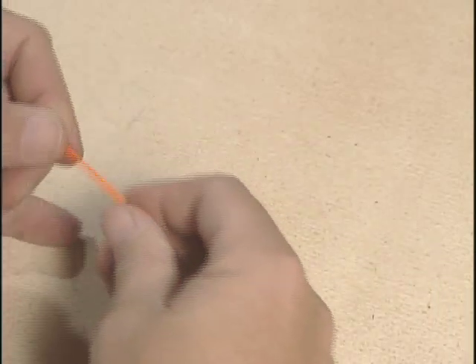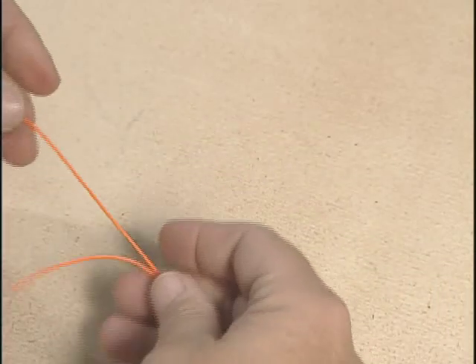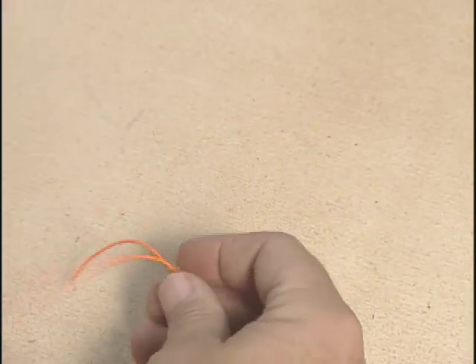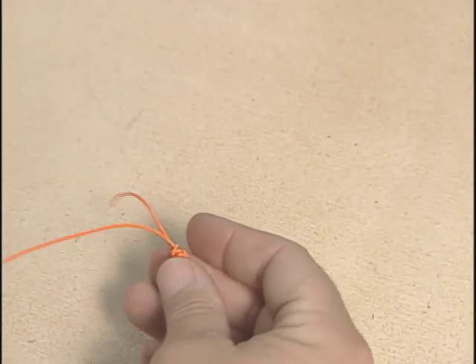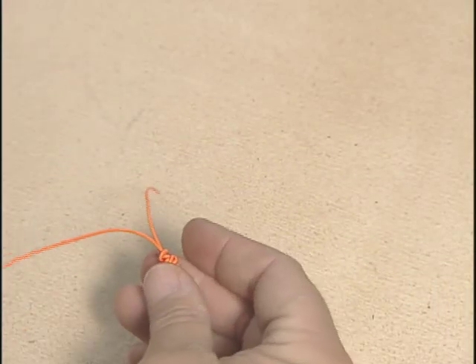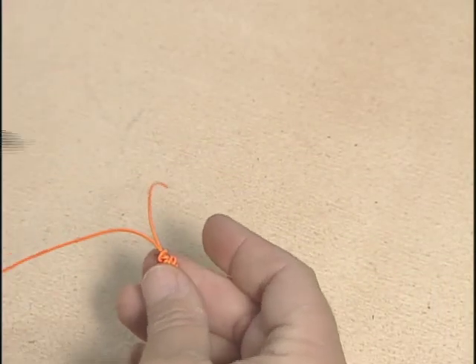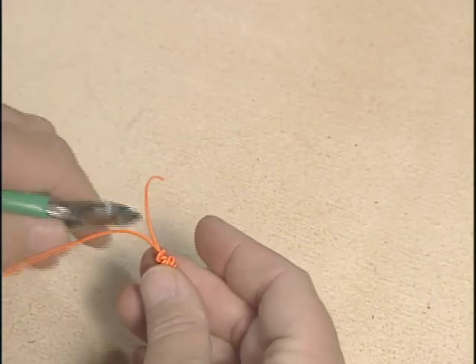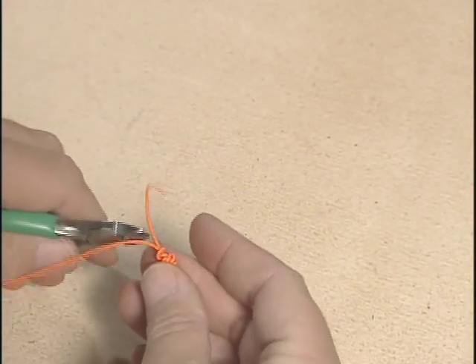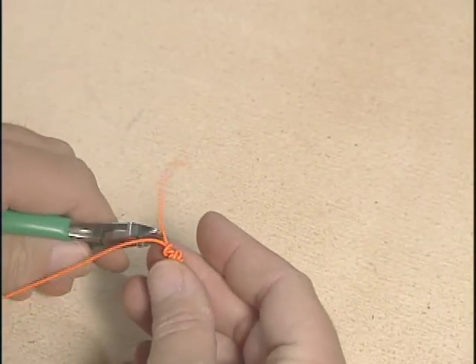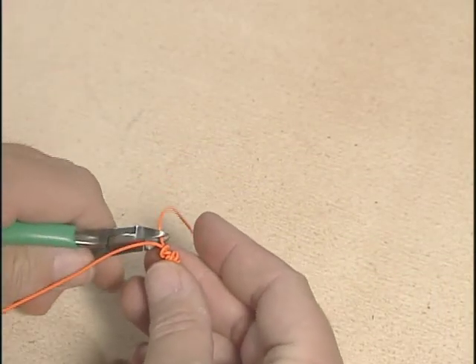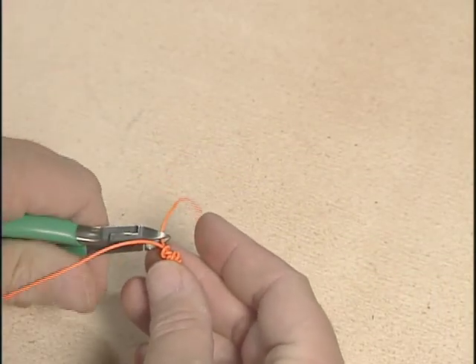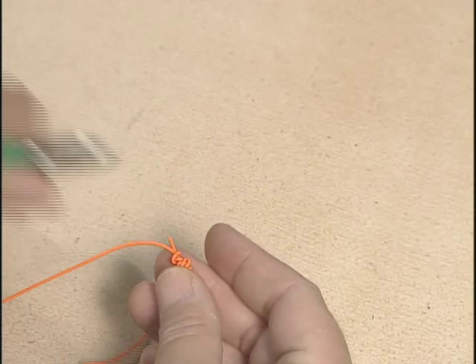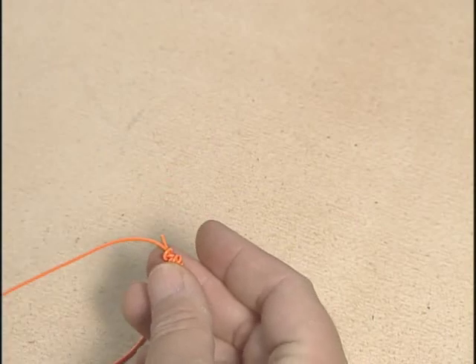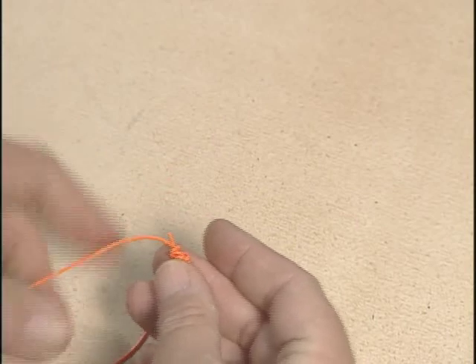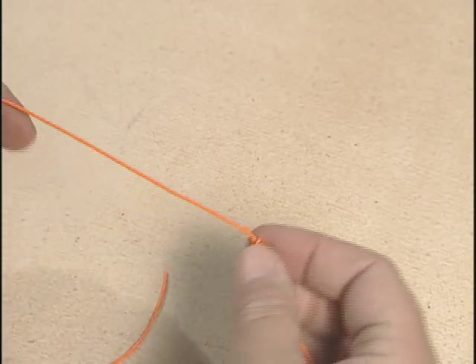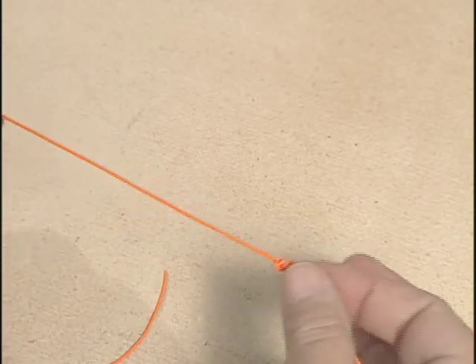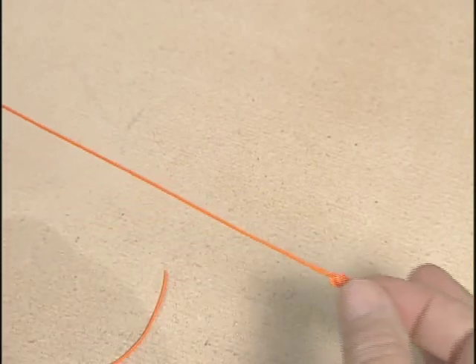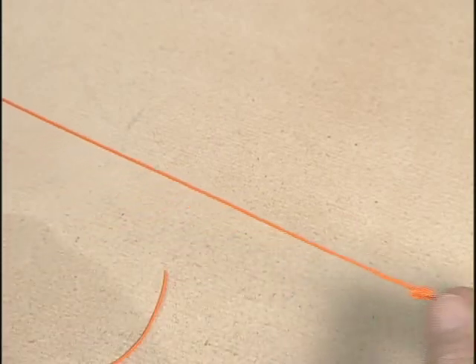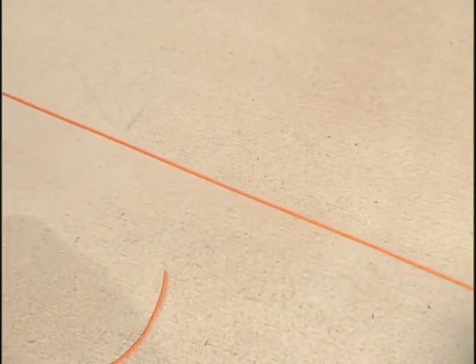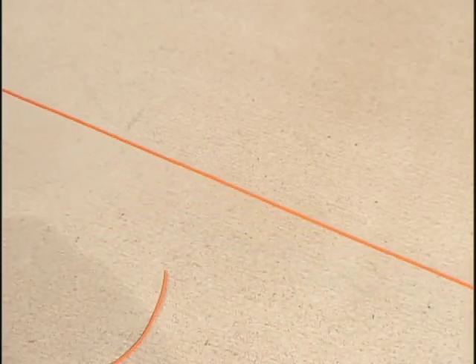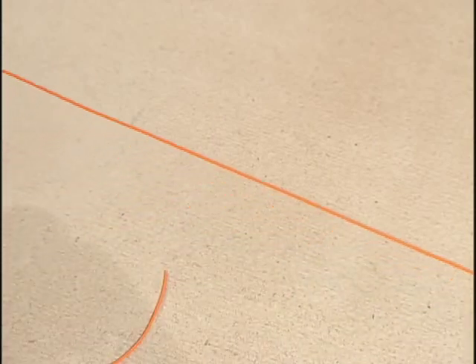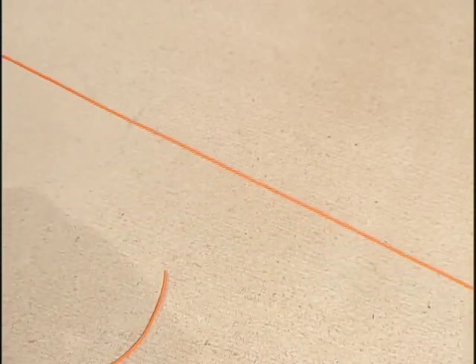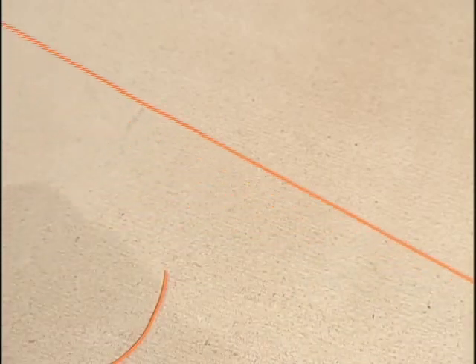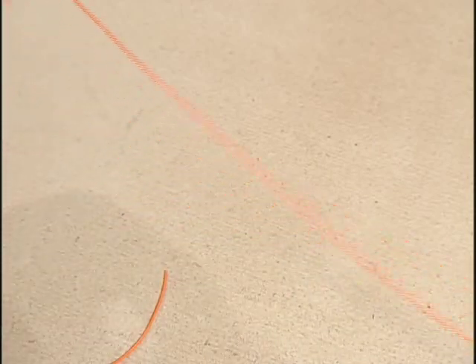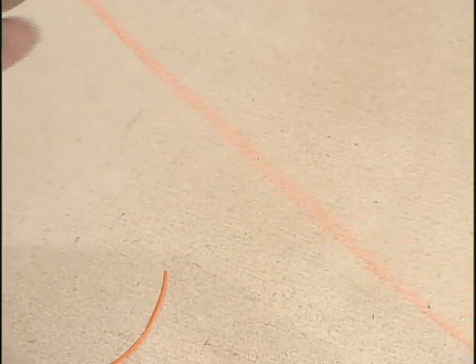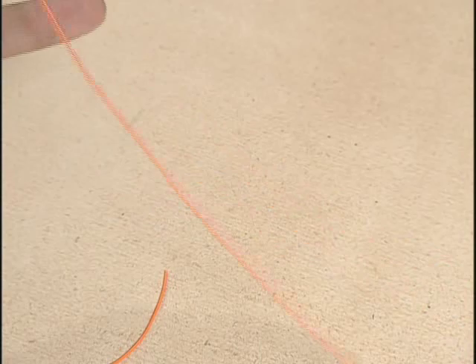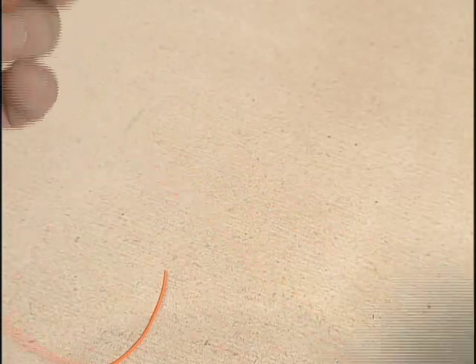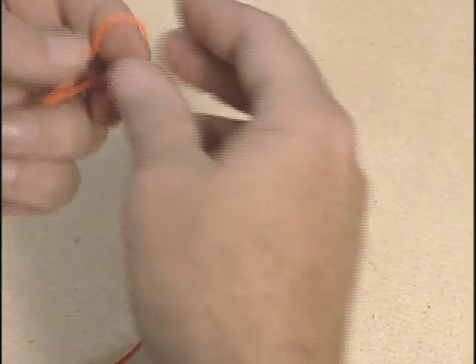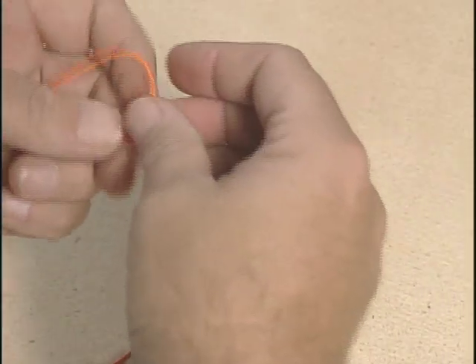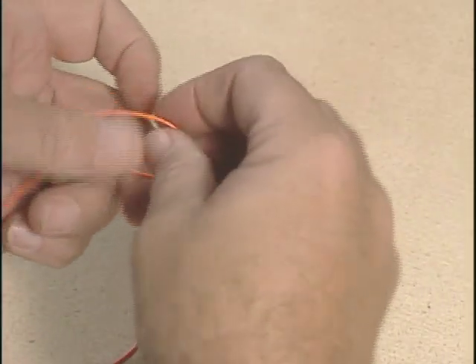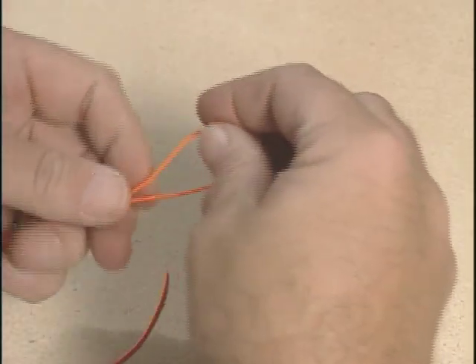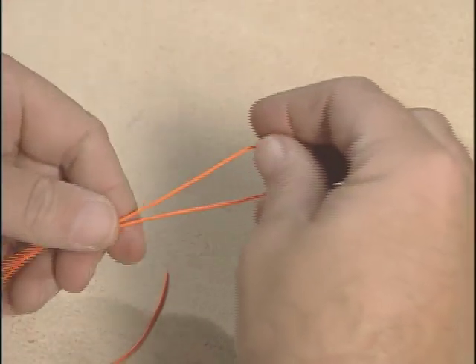Of course, we would trim off the tag end here. Then about a foot up the line, do another surgeon's loop knot.